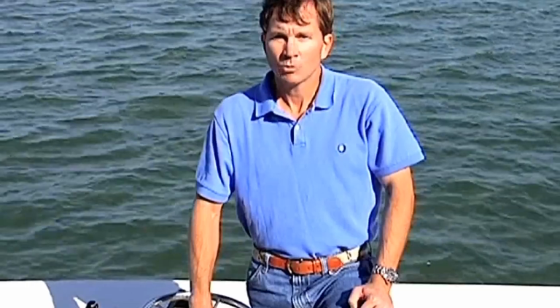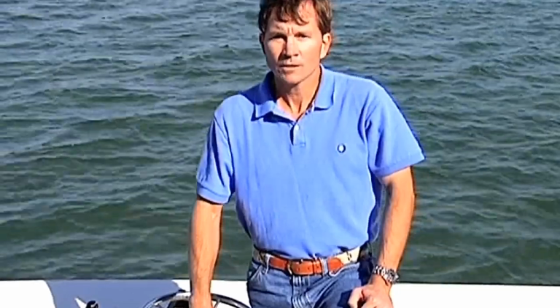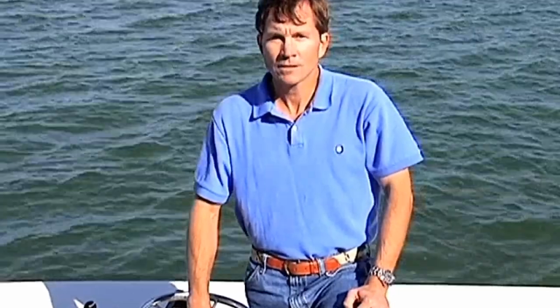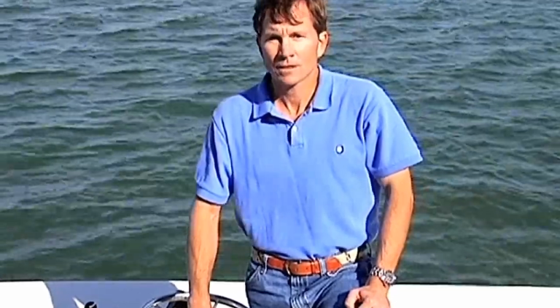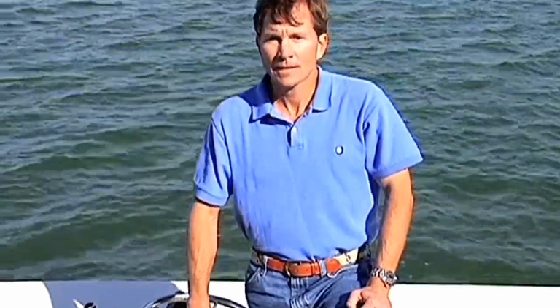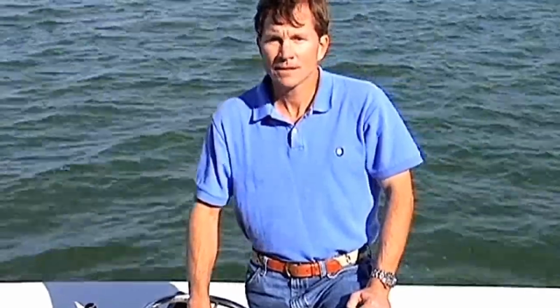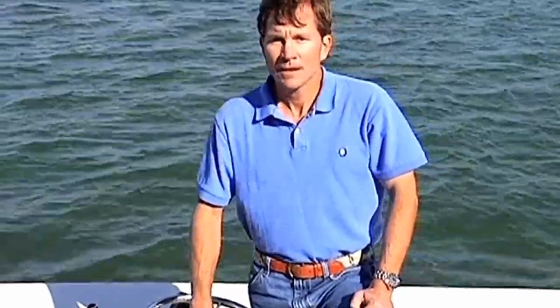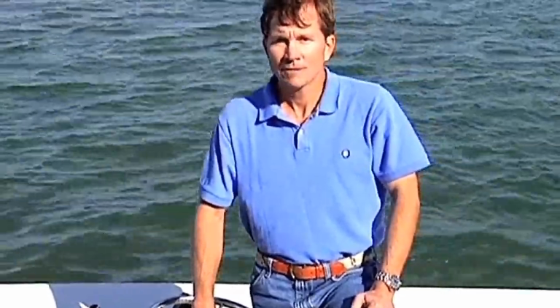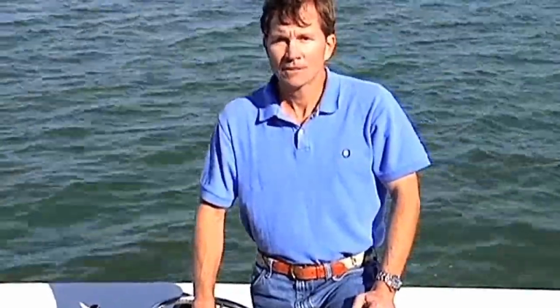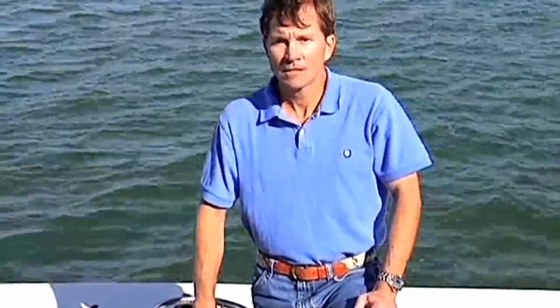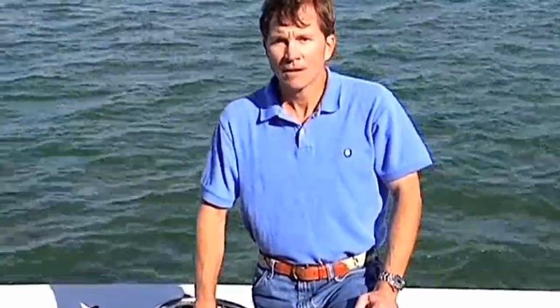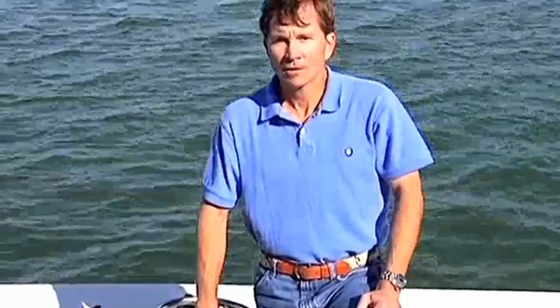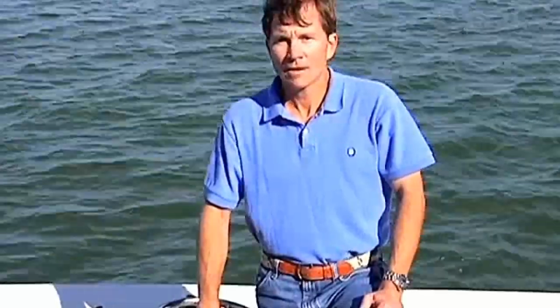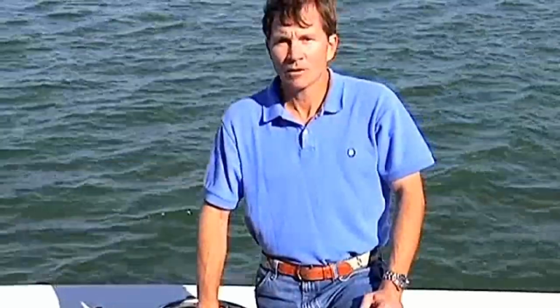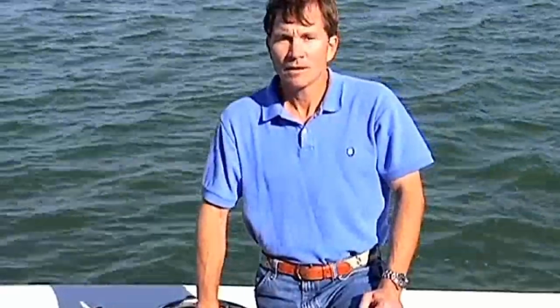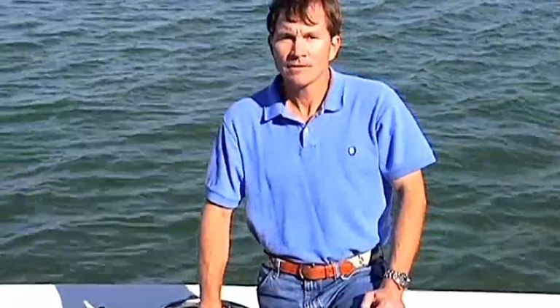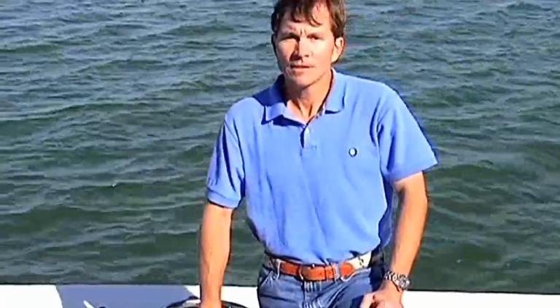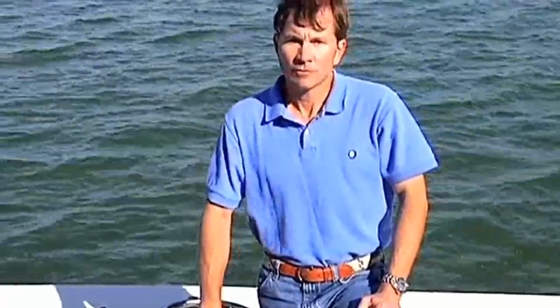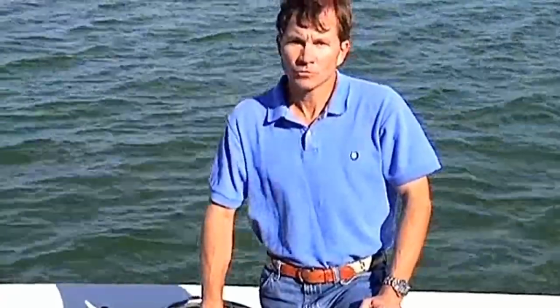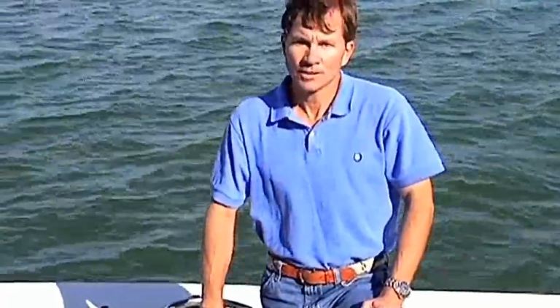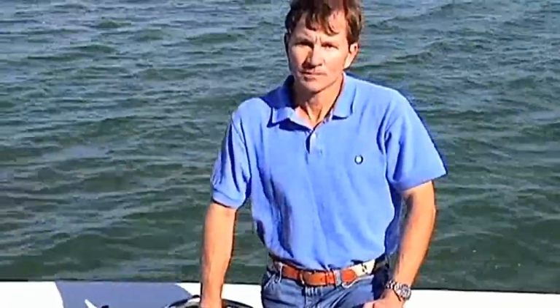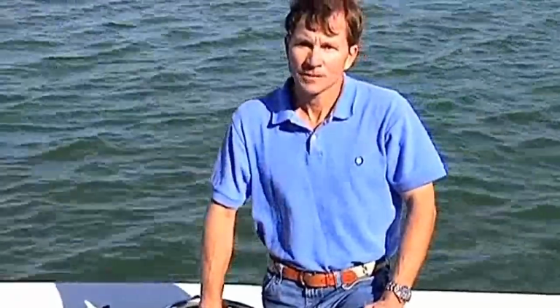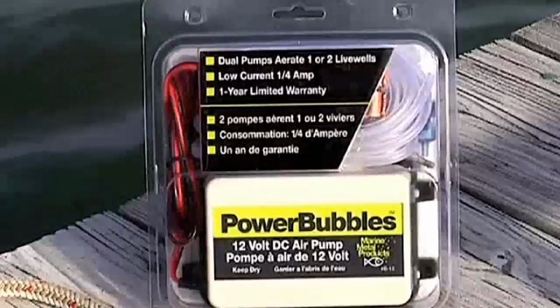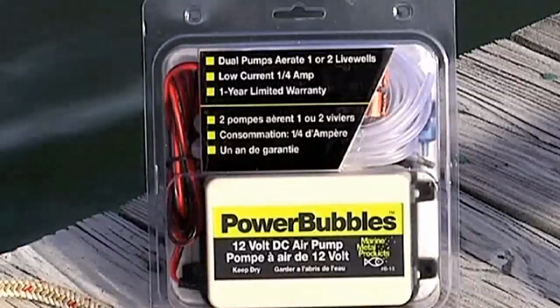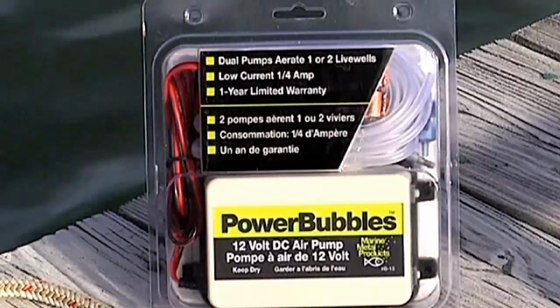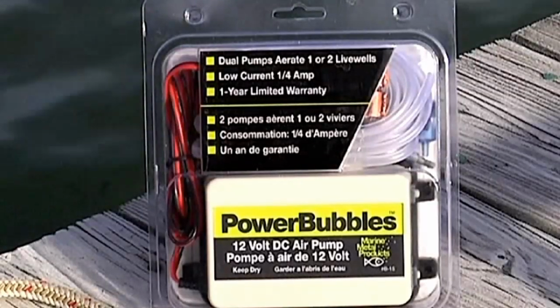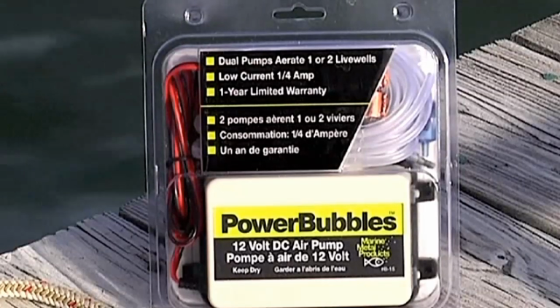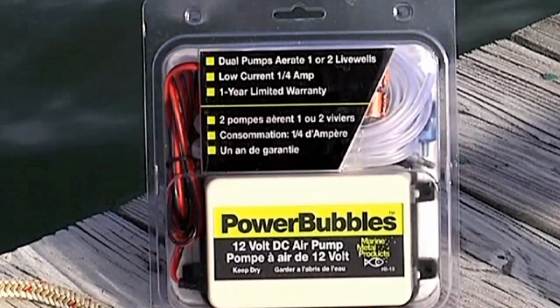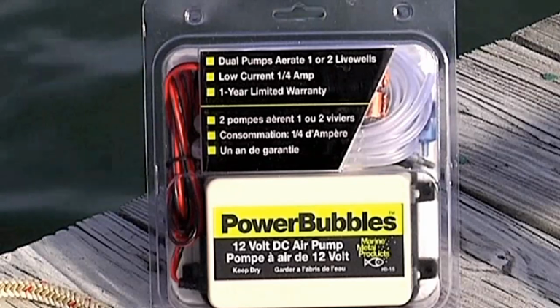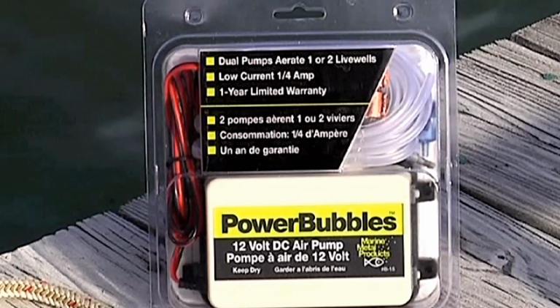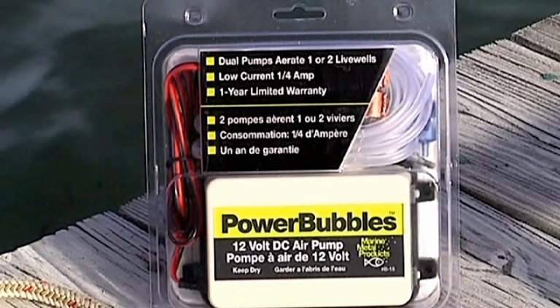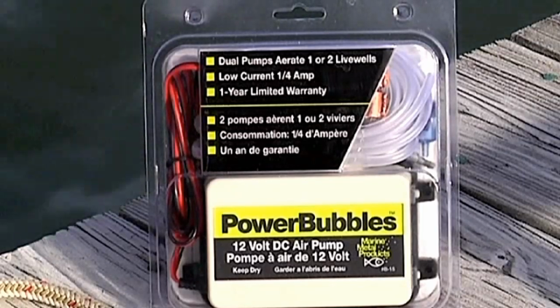The Power Bubbles produces over 99% saturation of dissolved oxygen. It will increase the capacity and efficiency of your live well, even a flow-through system. Fishermen really like the Power Bubbles.